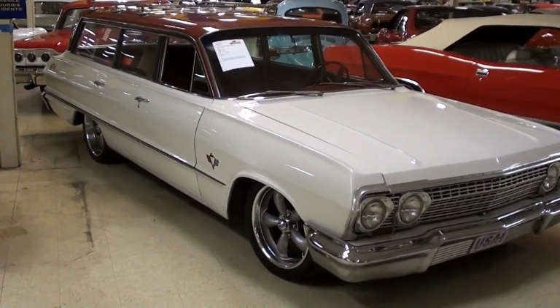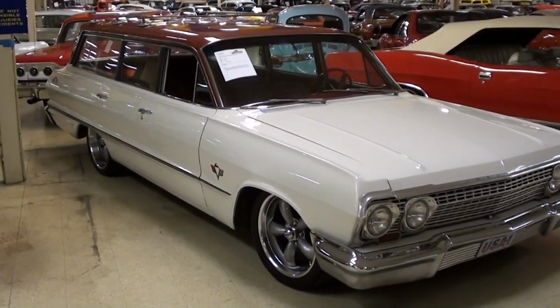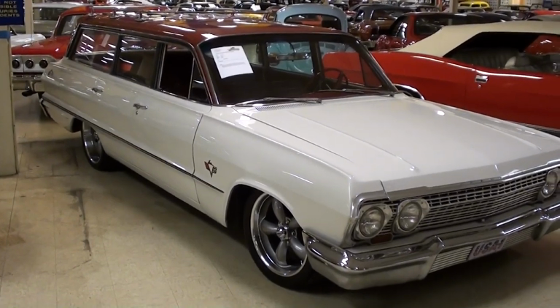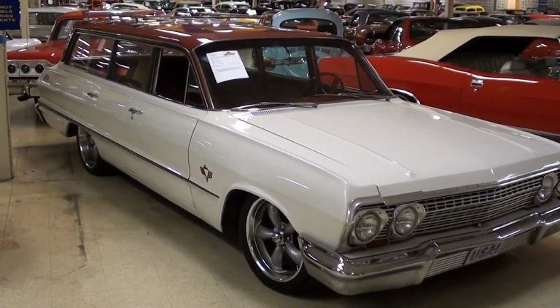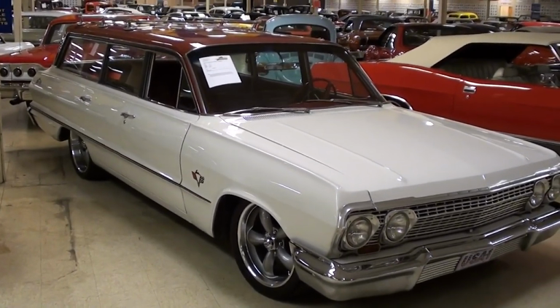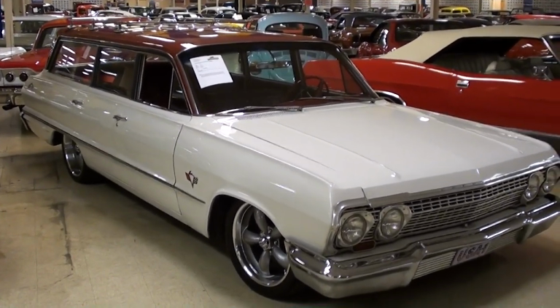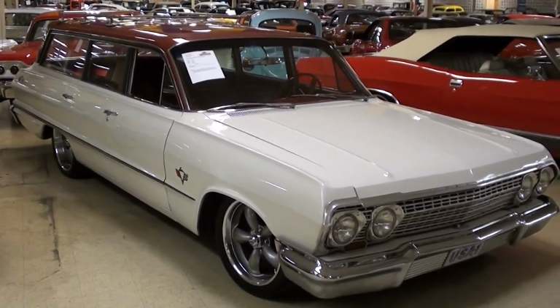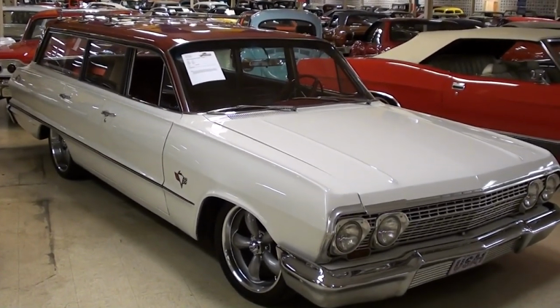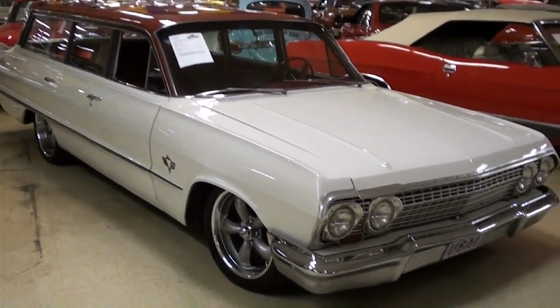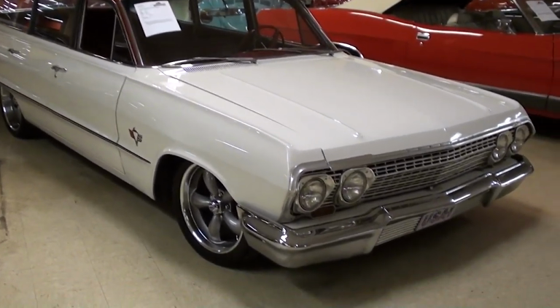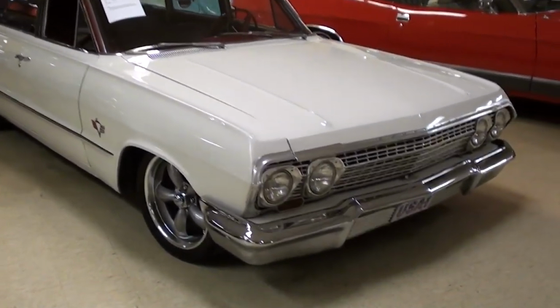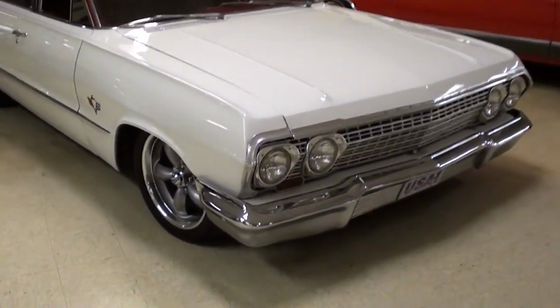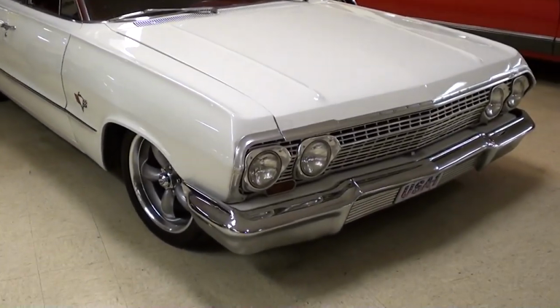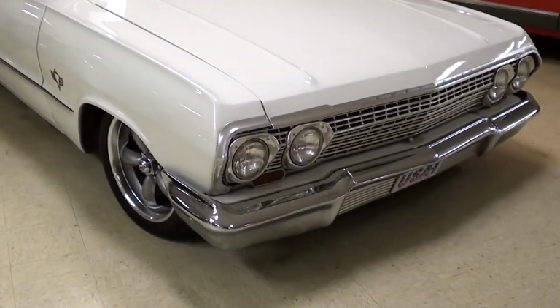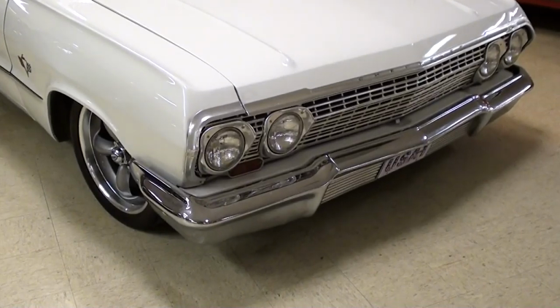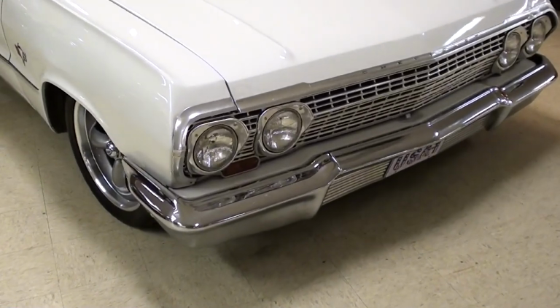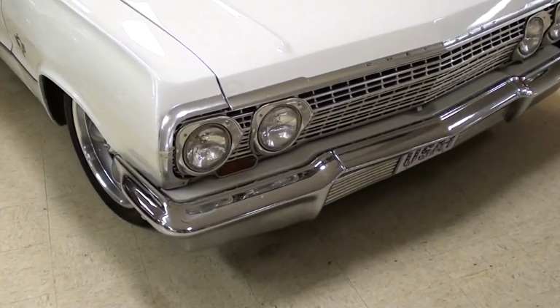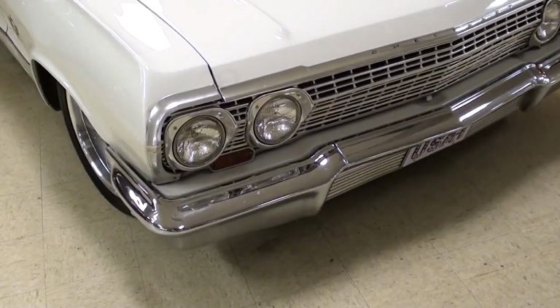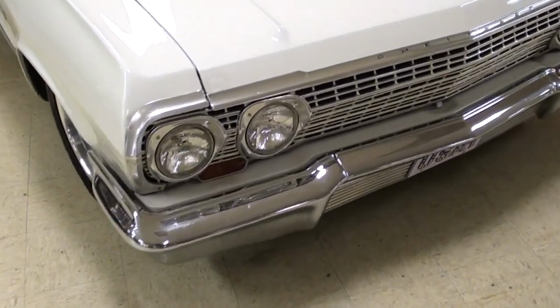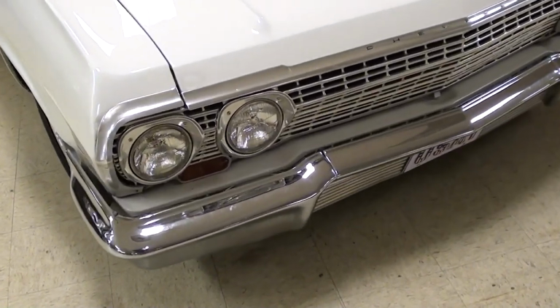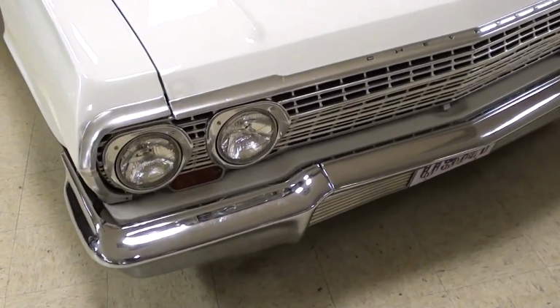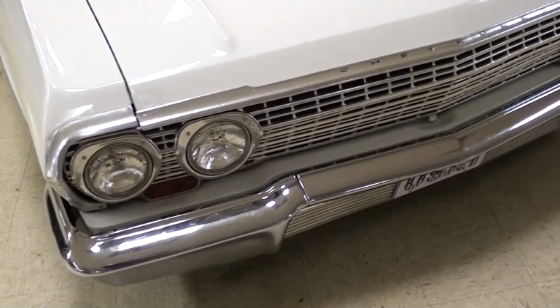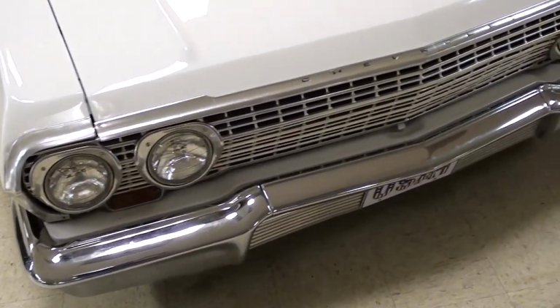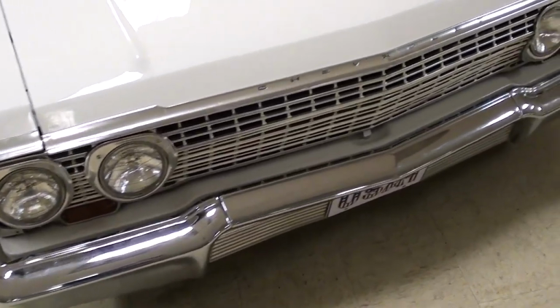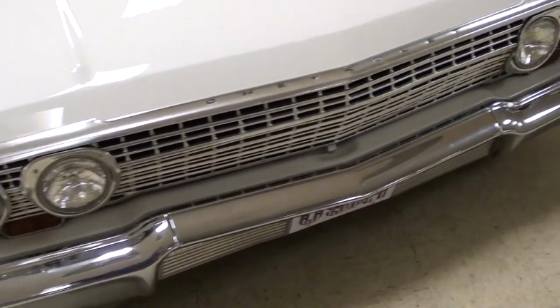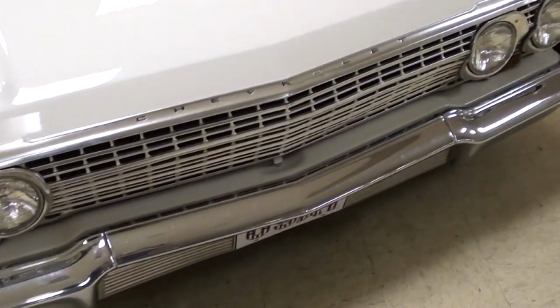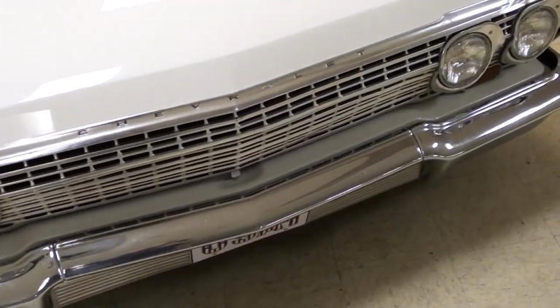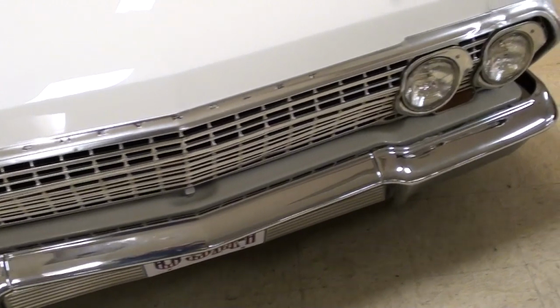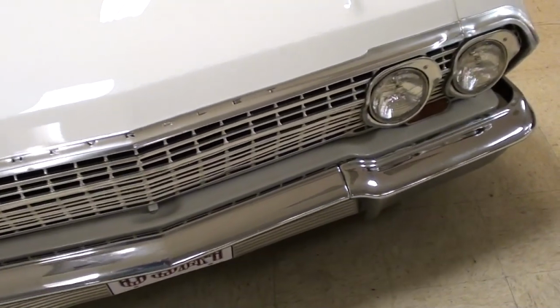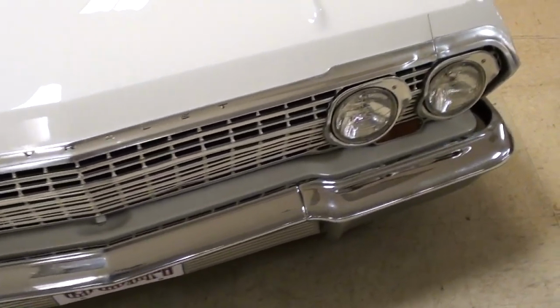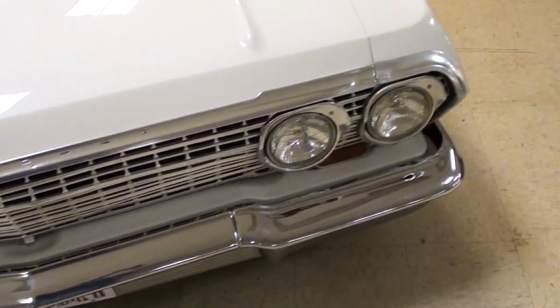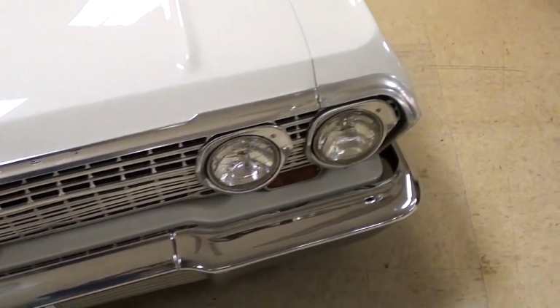I noticed right away that it's definitely been lowered a bit, and that kind of gives it a nice hot rod touch. We'll check it out here — you can see it's got the quad headlights up front, and a nice big chrome bumper as well.